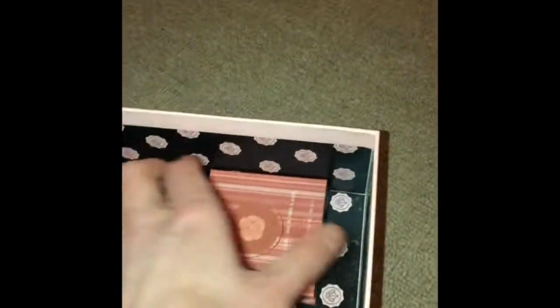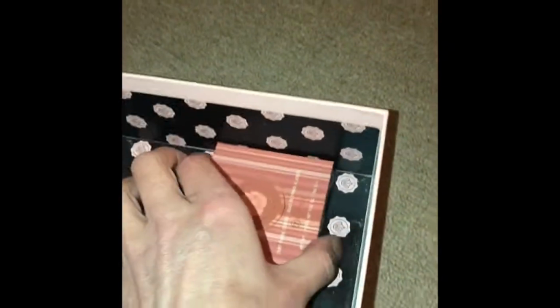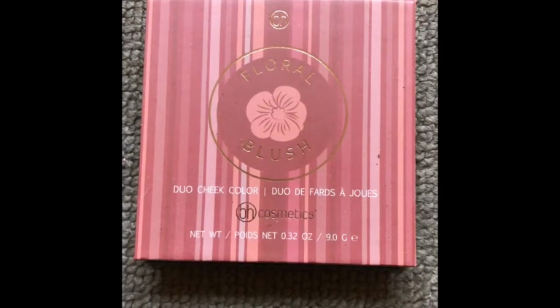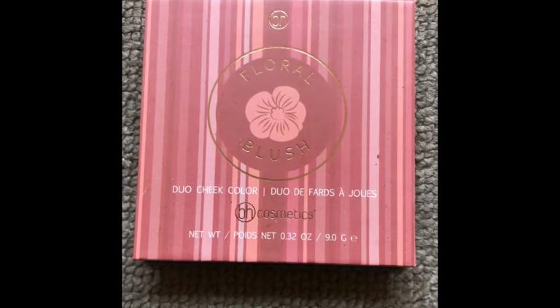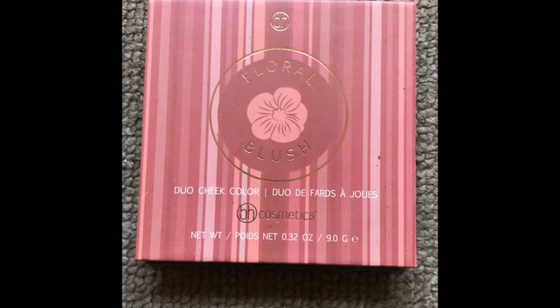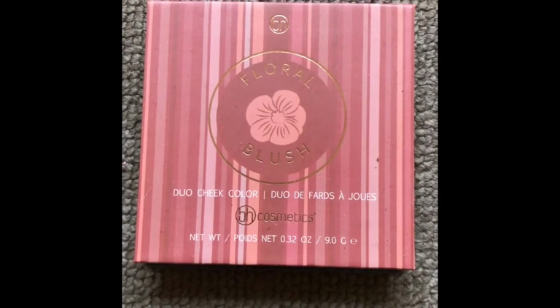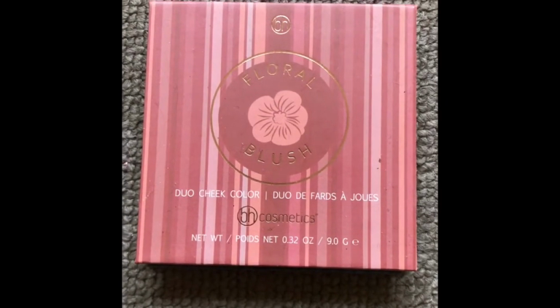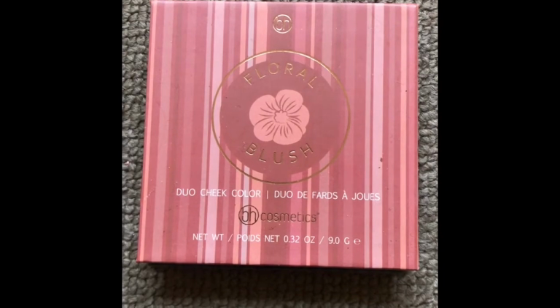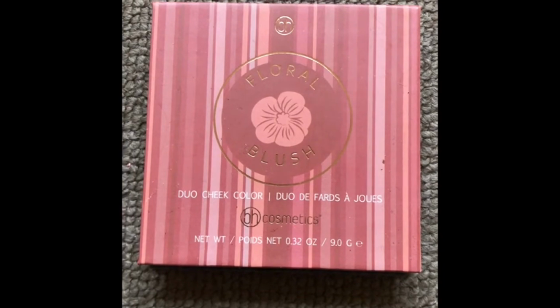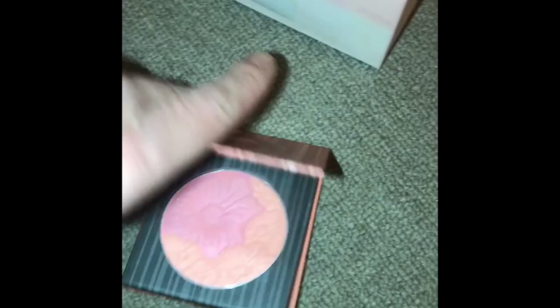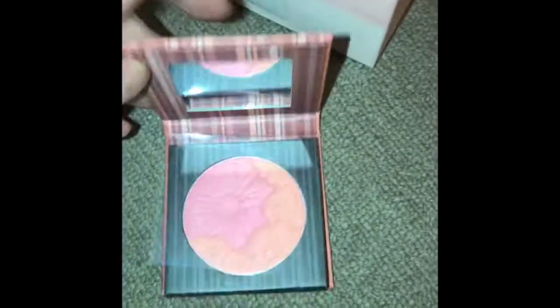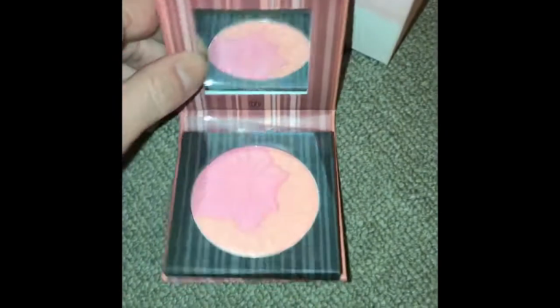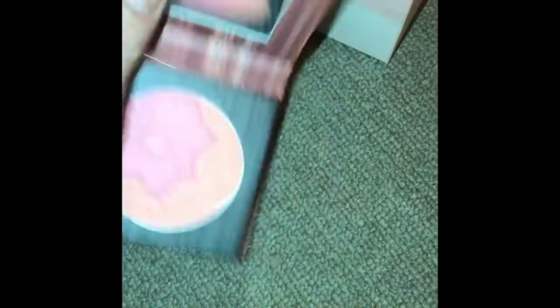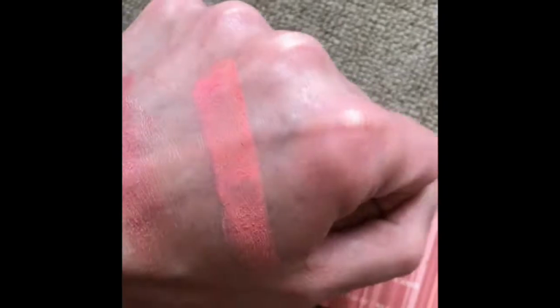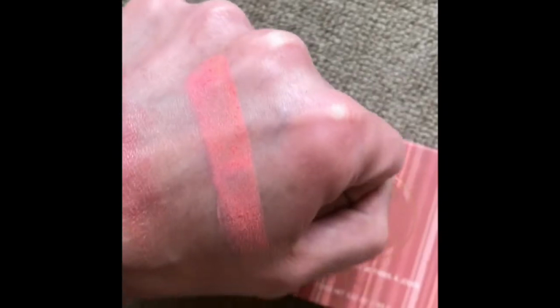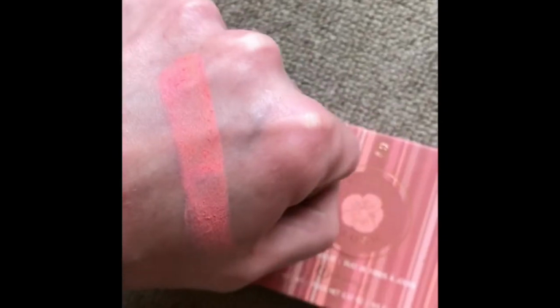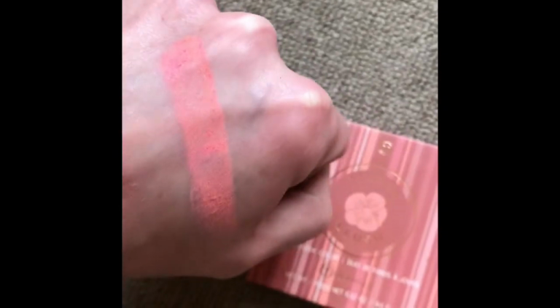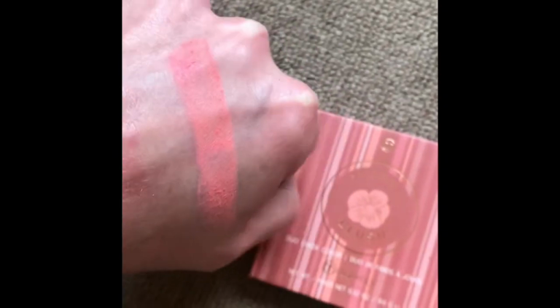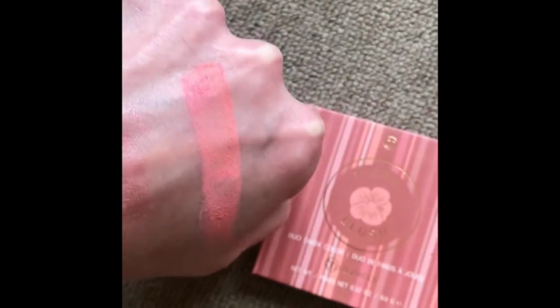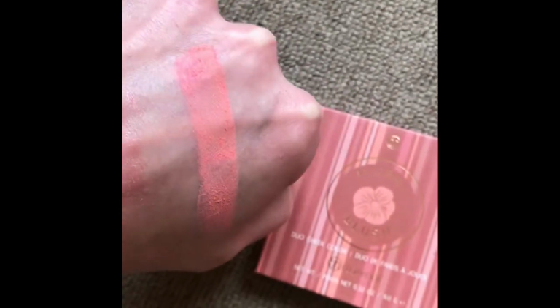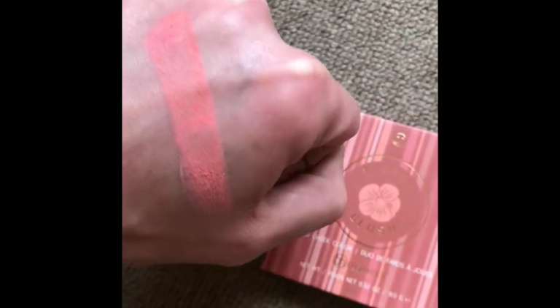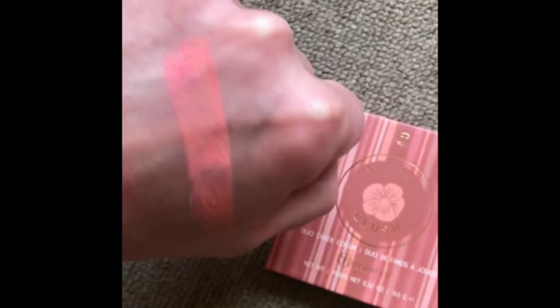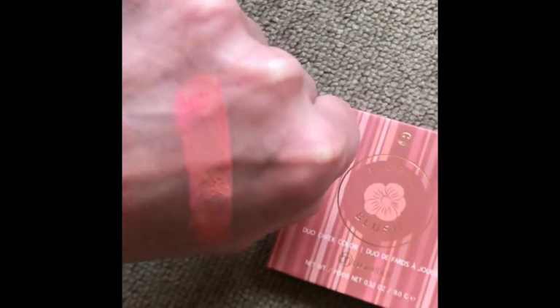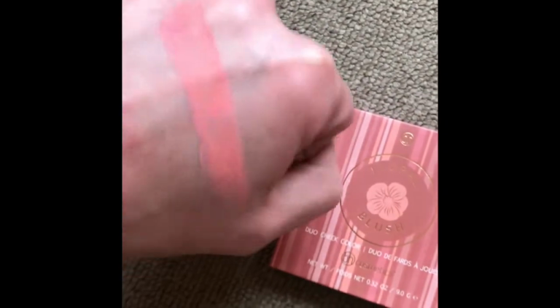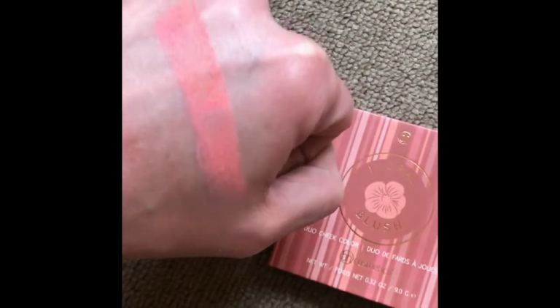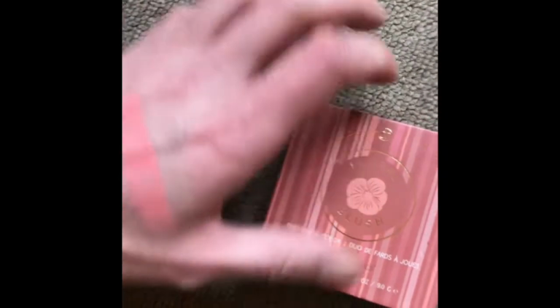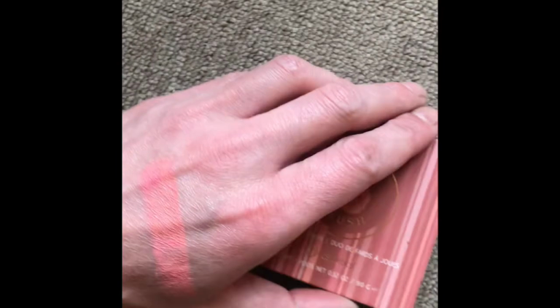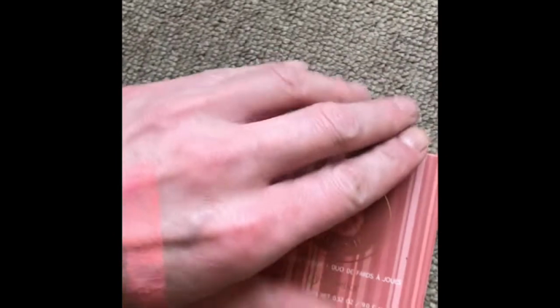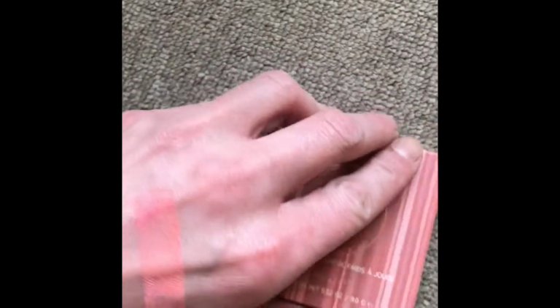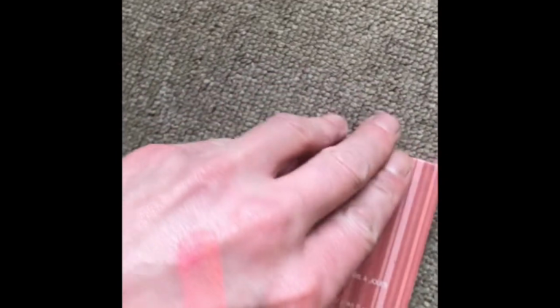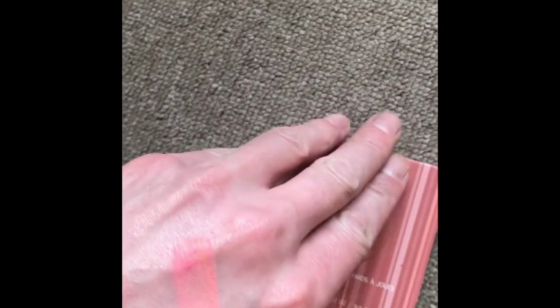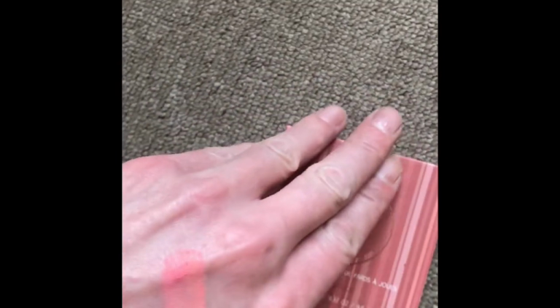By BH Cosmetics in the shade Caribbean Coral — it's a dual cheek colour blush.